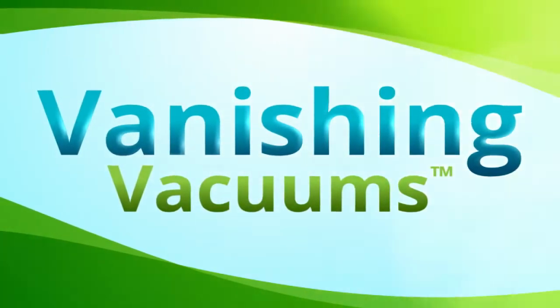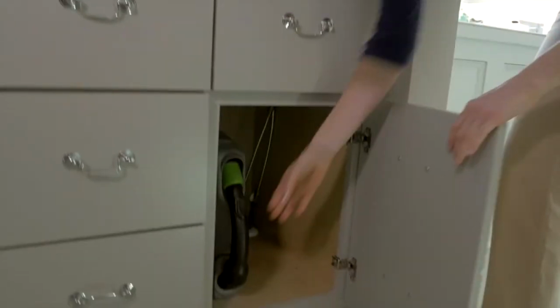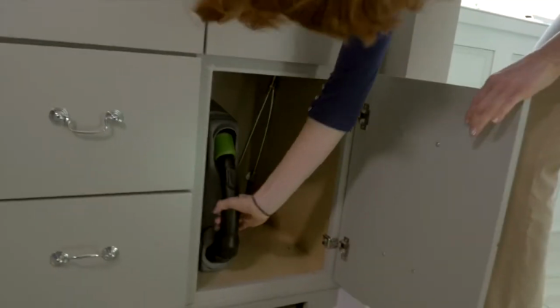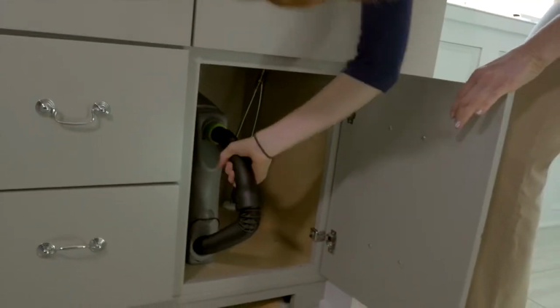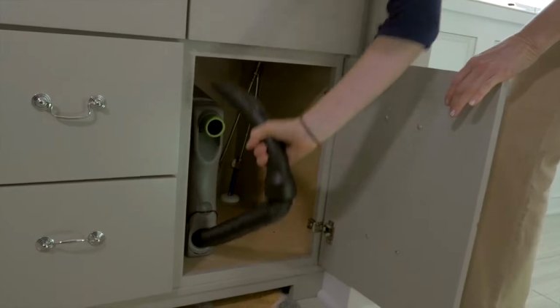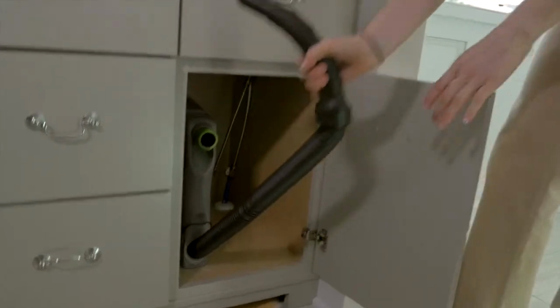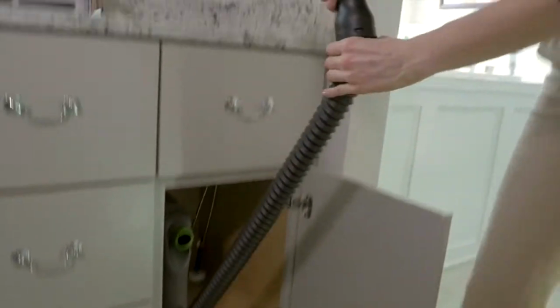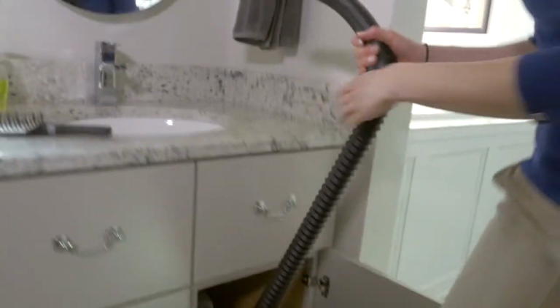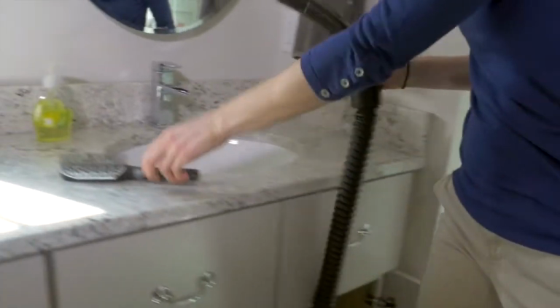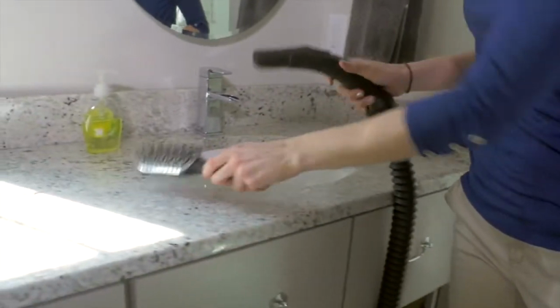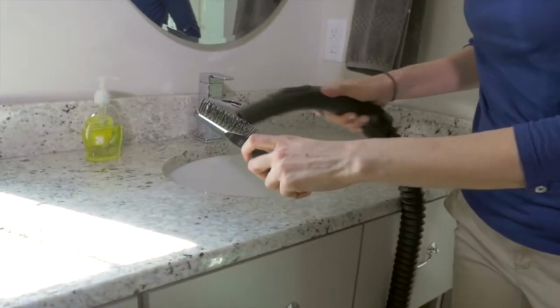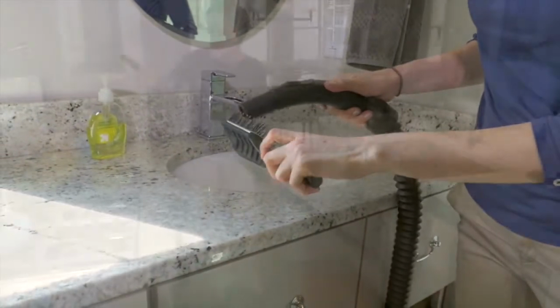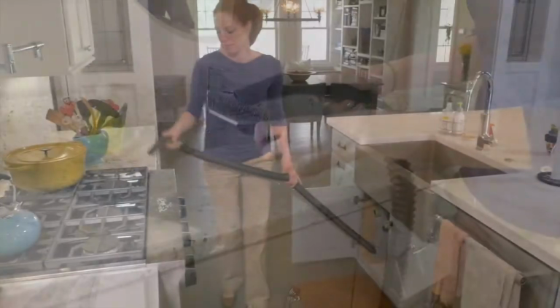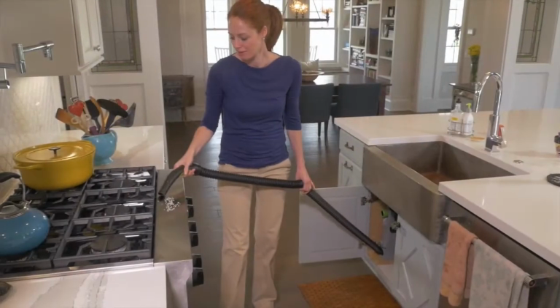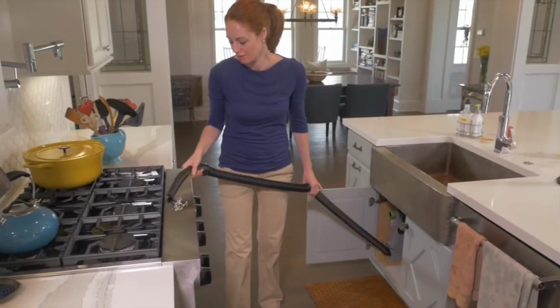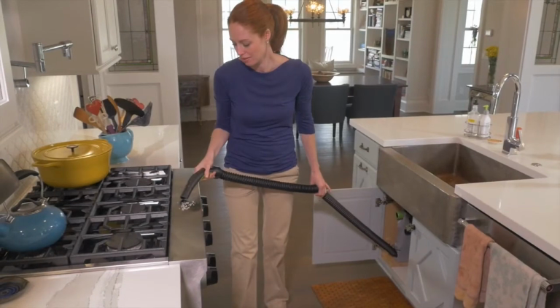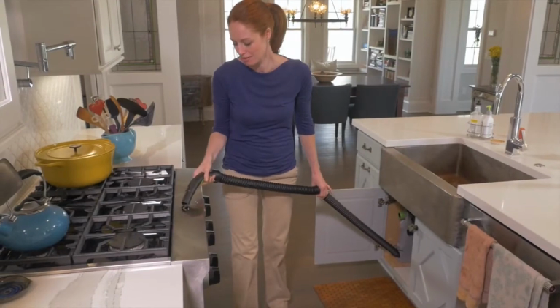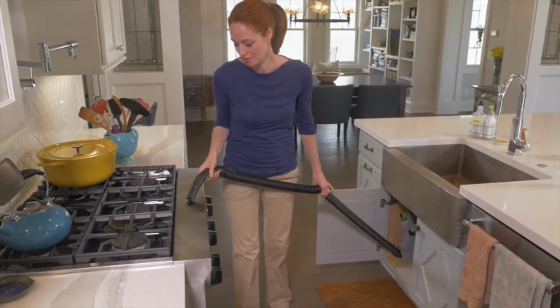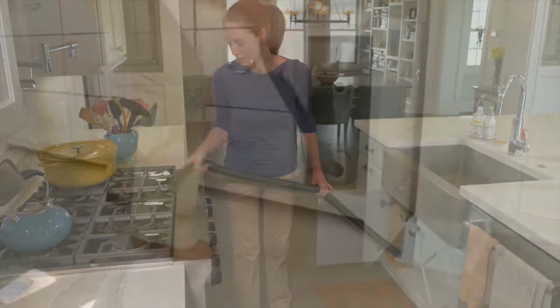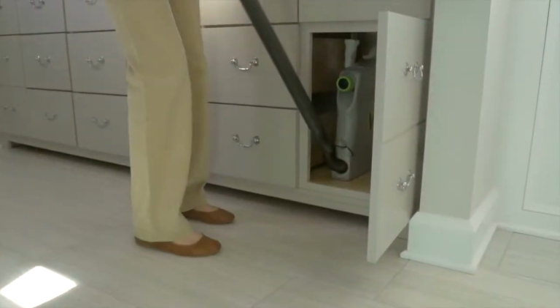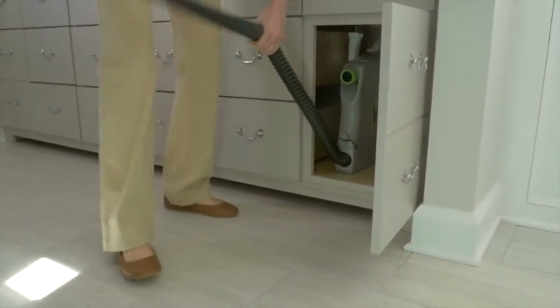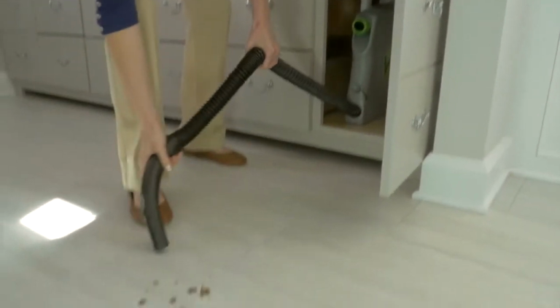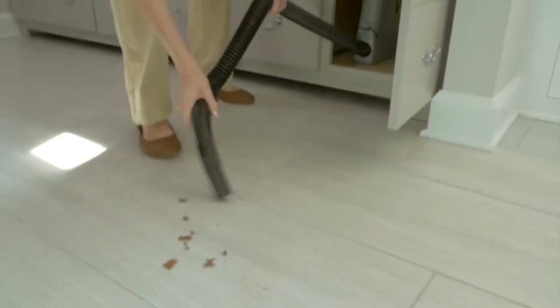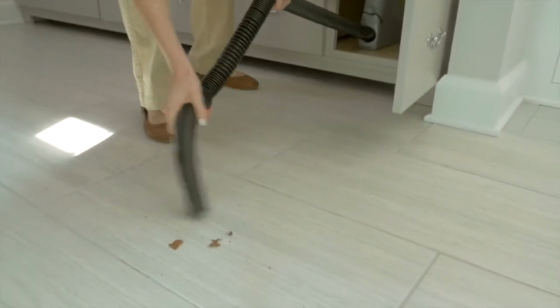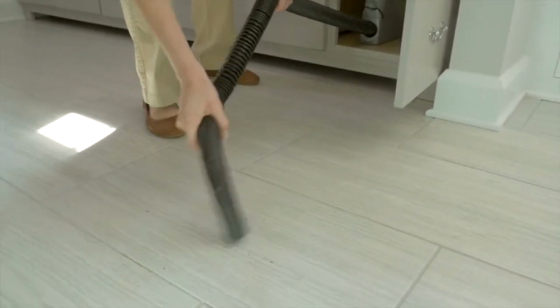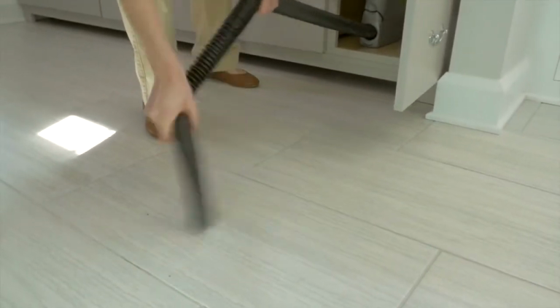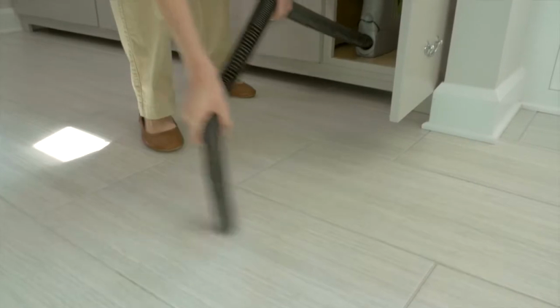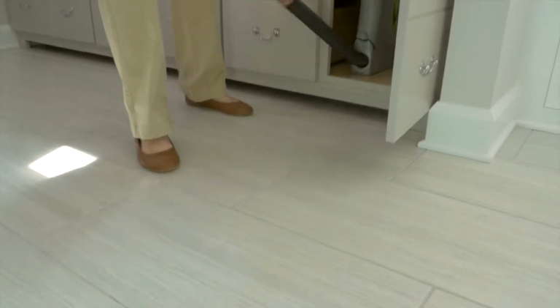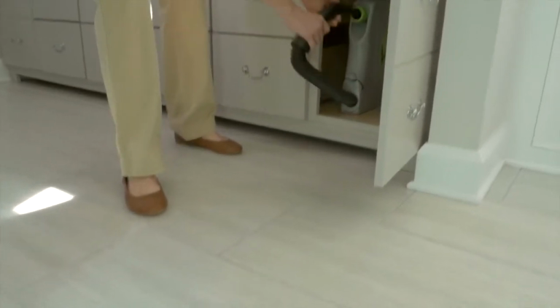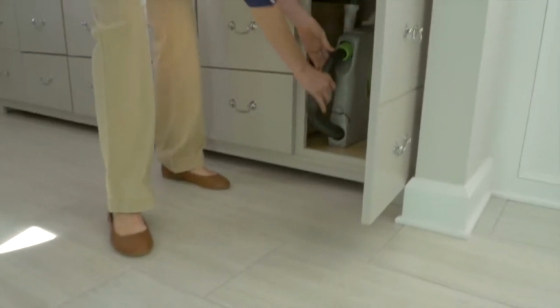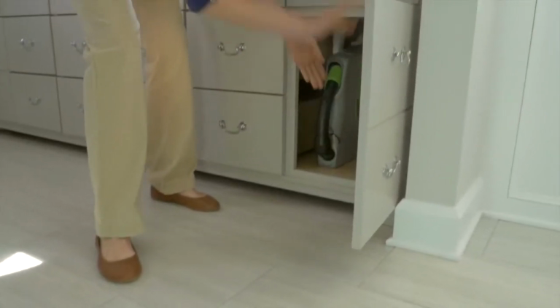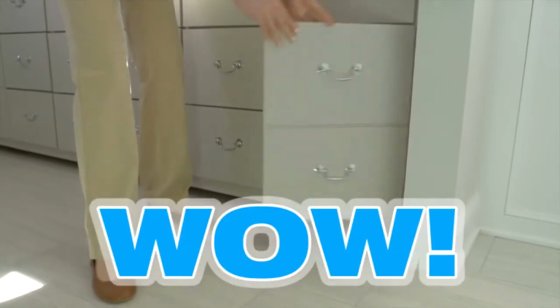Vroom is the central vacuum accessory you didn't know you could live without until you couldn't. Imagine cleaning up life's daily messes by just reaching in a cabinet and pulling out a vacuum hose that vanishes when you're done. Wow!